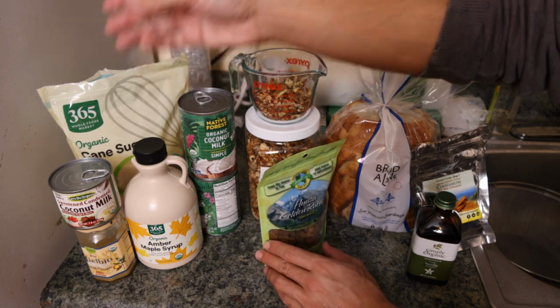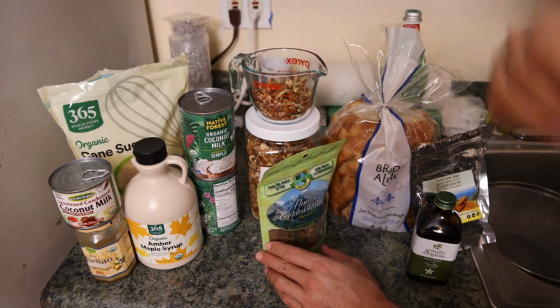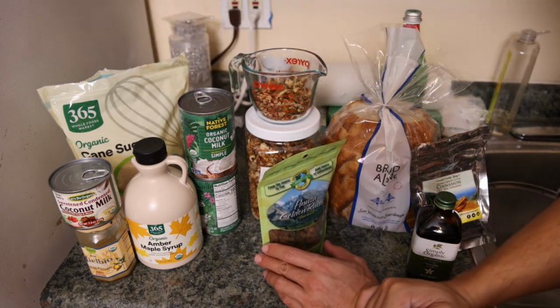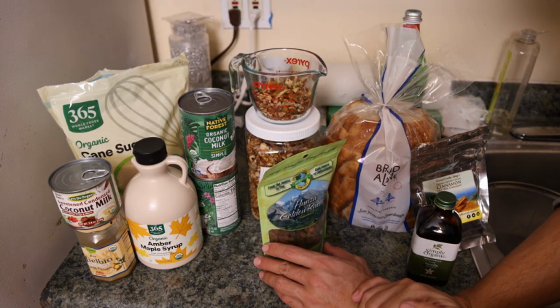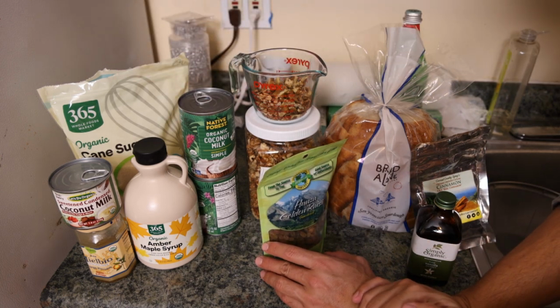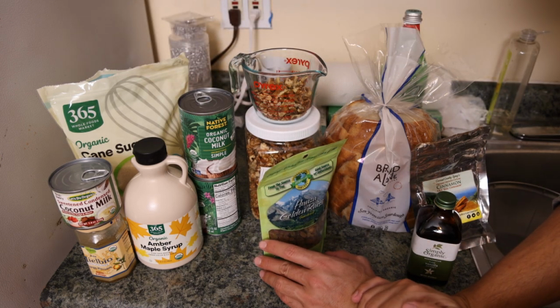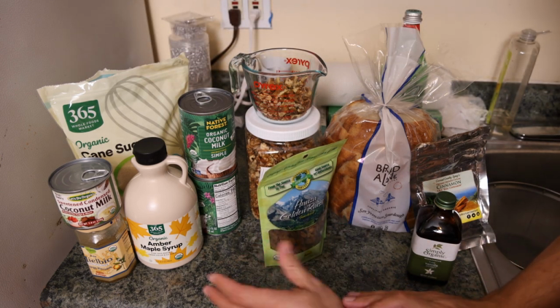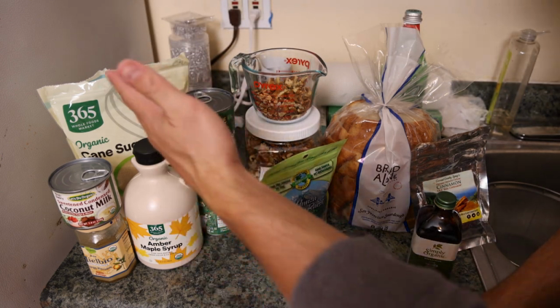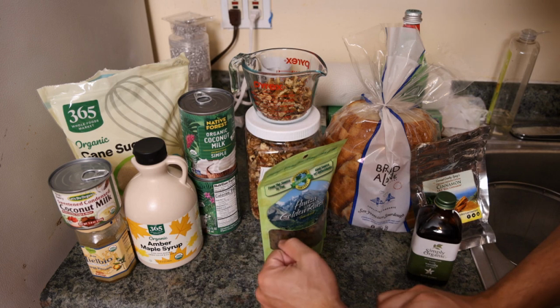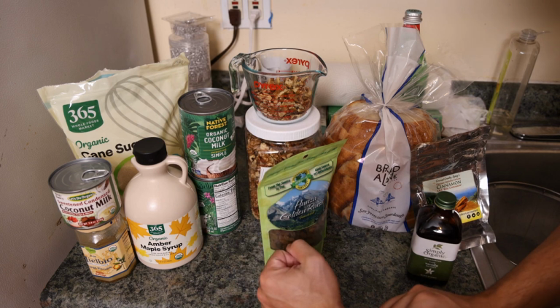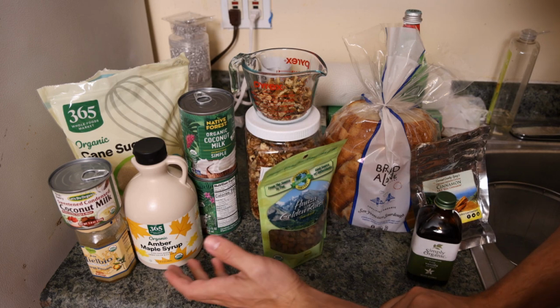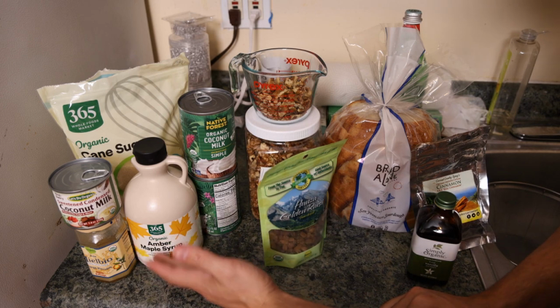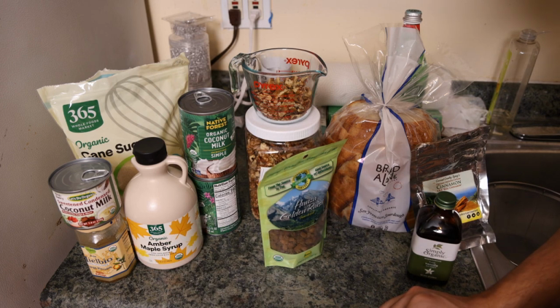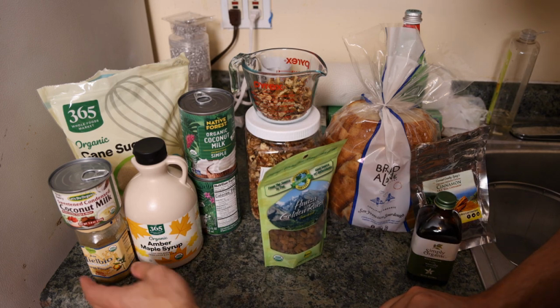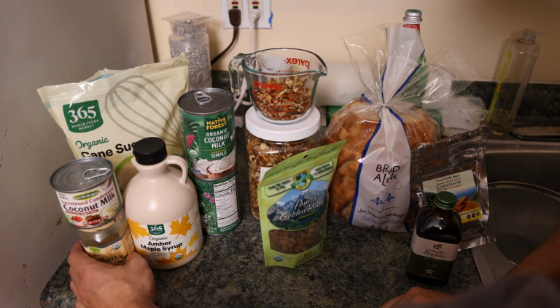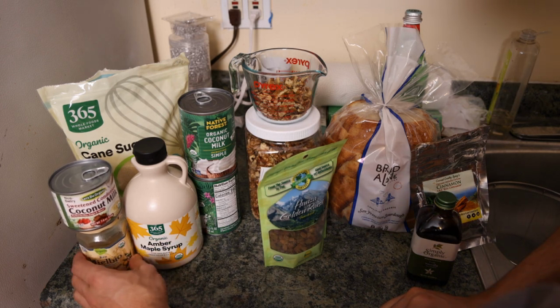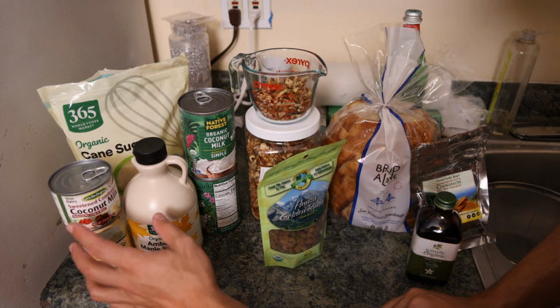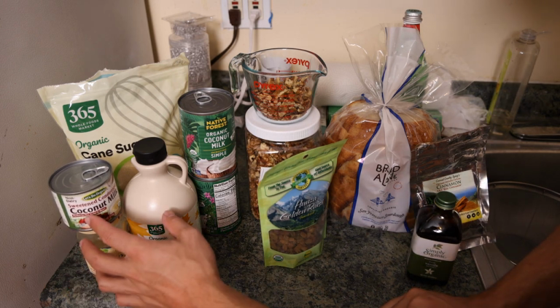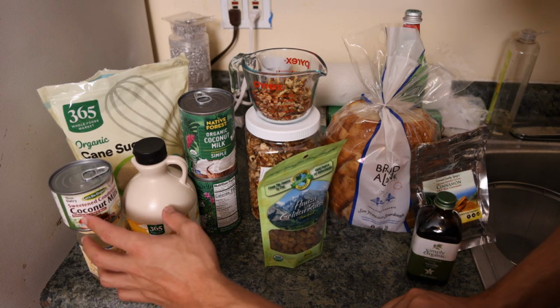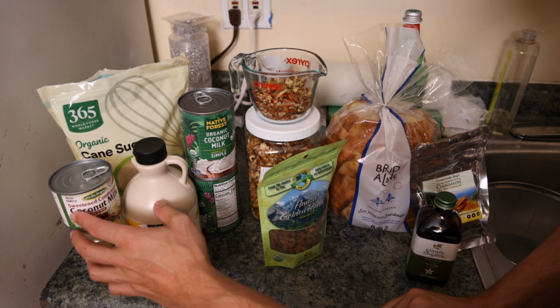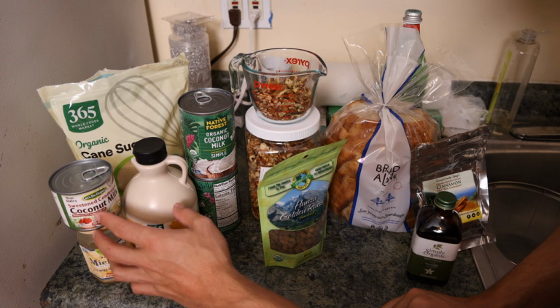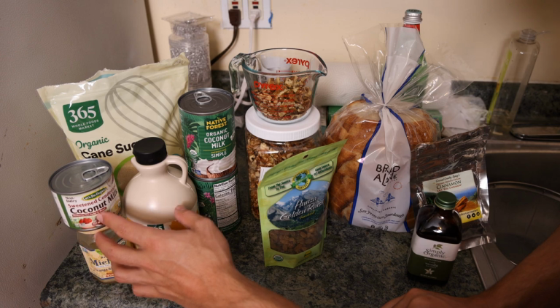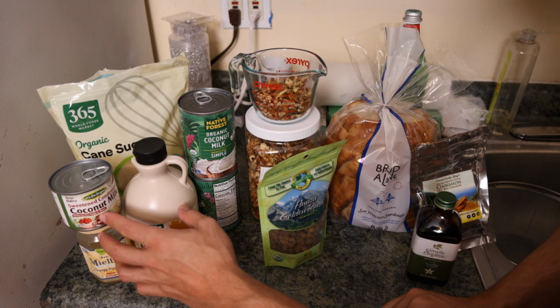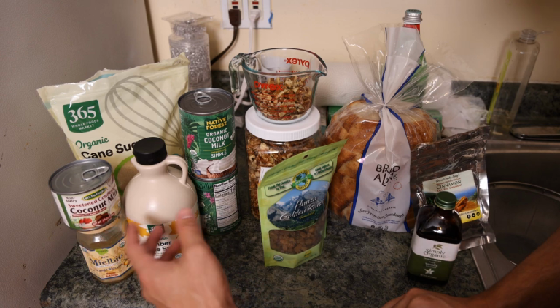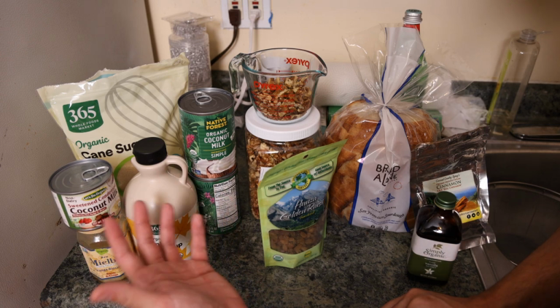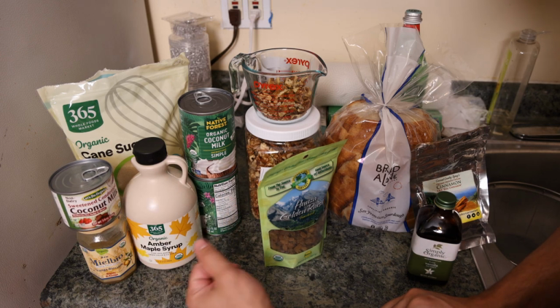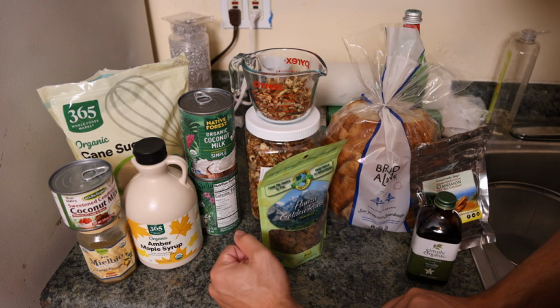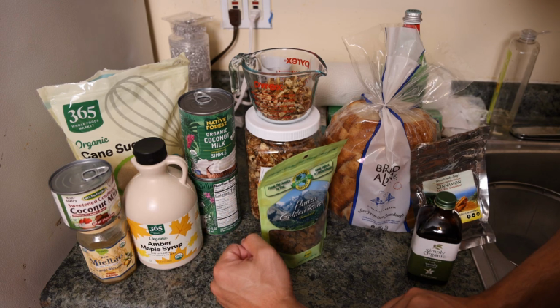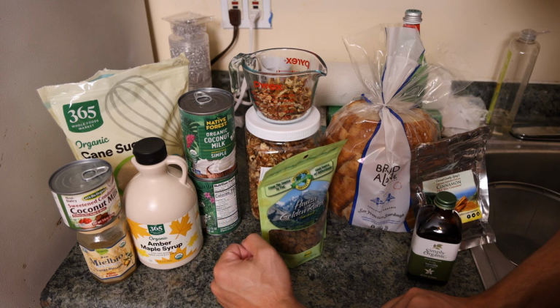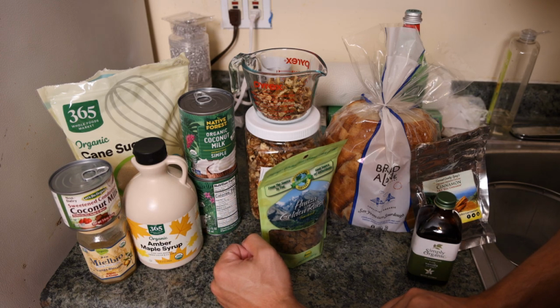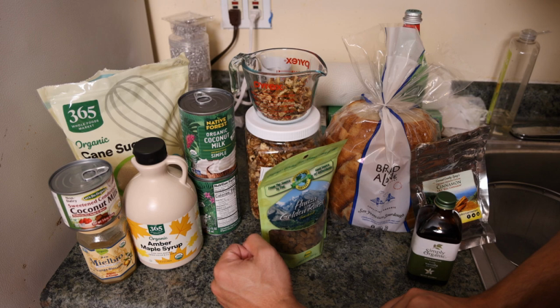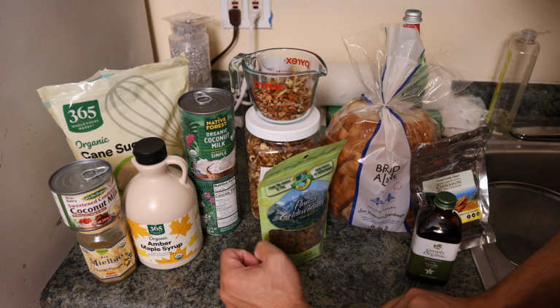For the sweetener, we have a lot of options. Classically you would go with cane sugar. You can use maple syrup, you can use honey. There's even this cool product — sweetened condensed coconut milk — which has a nice caramelized, delicious flavor. You could also add that in.